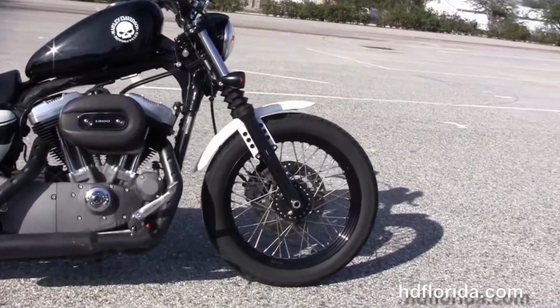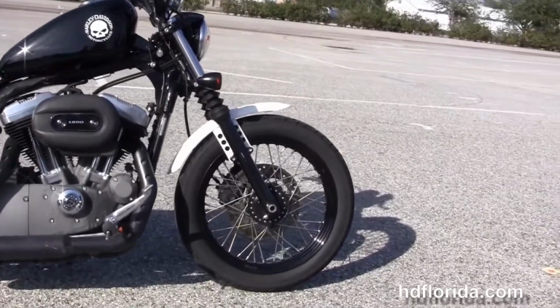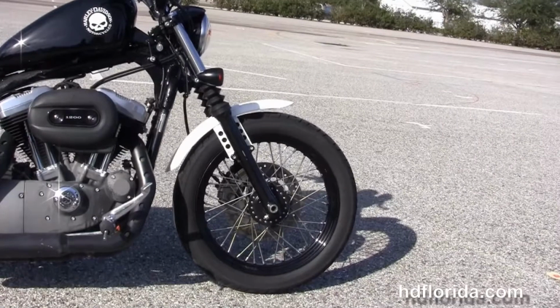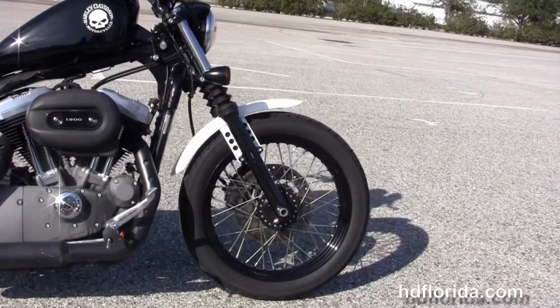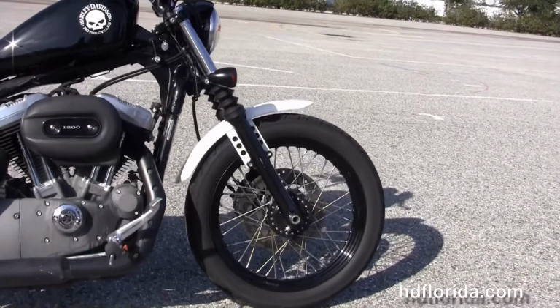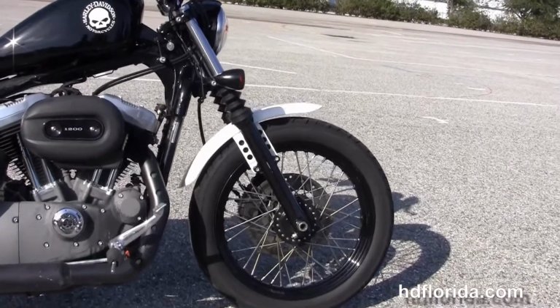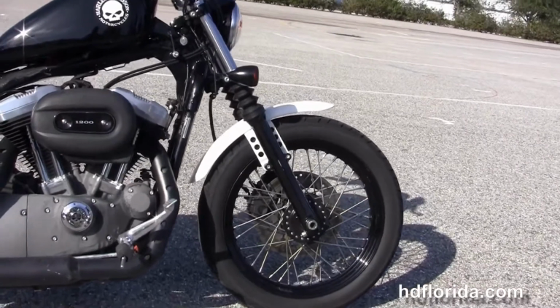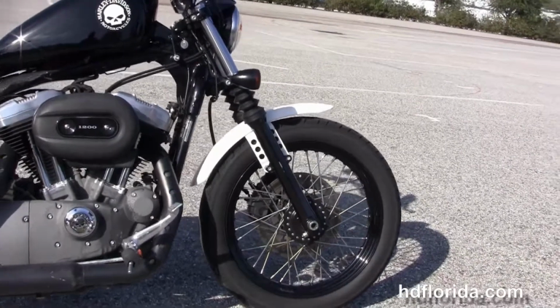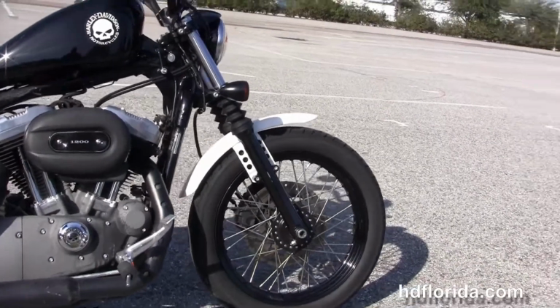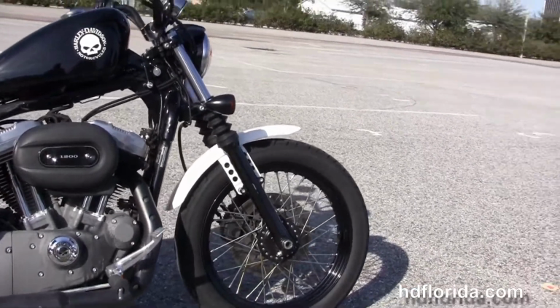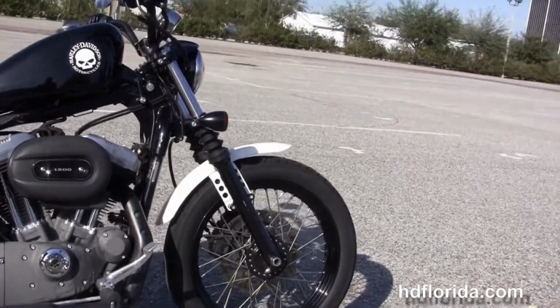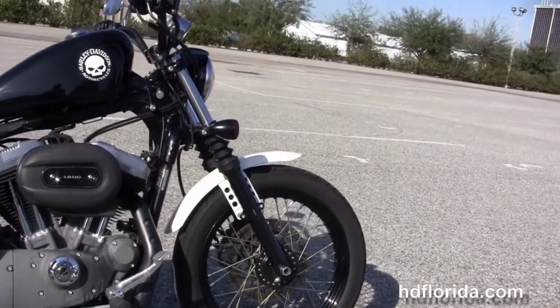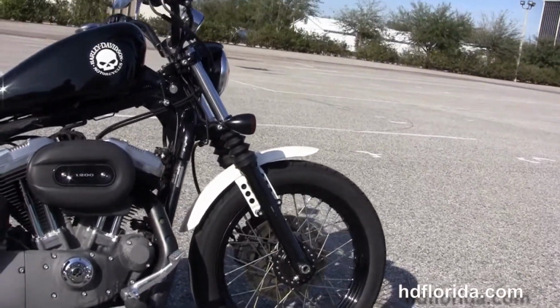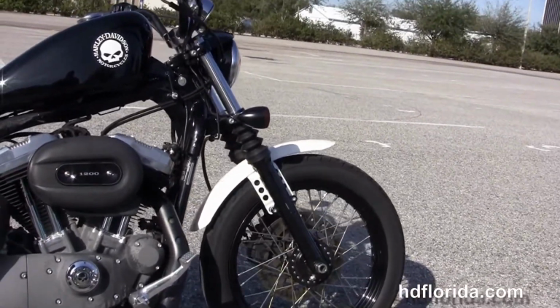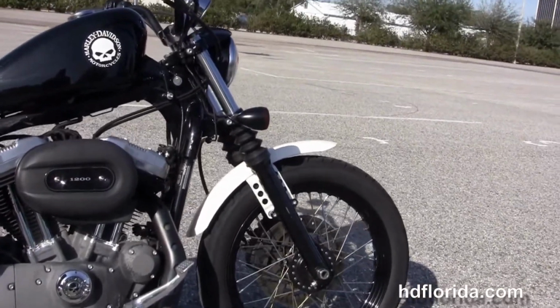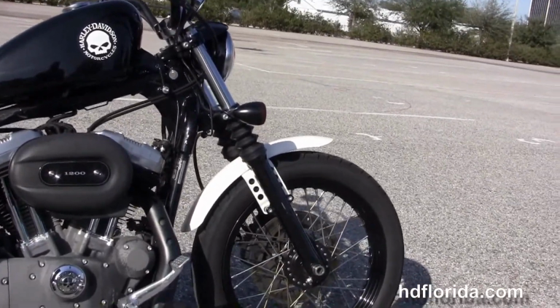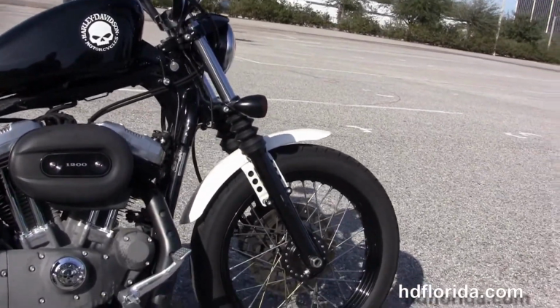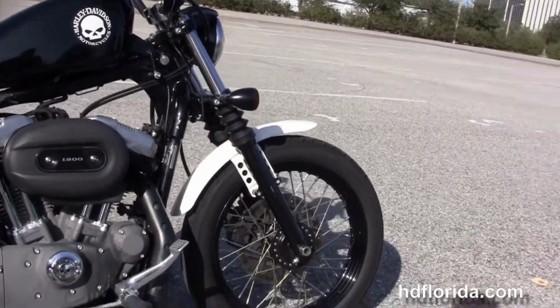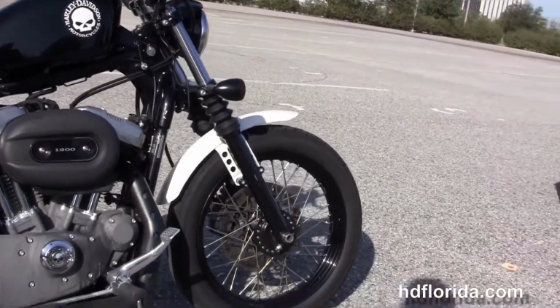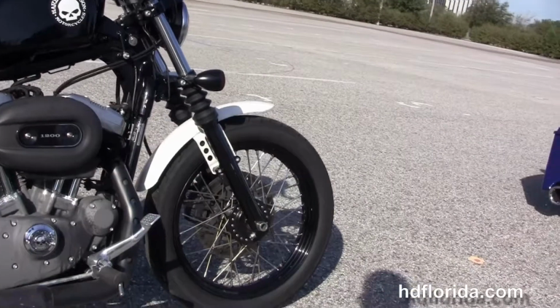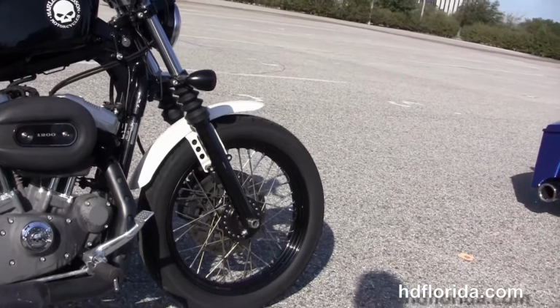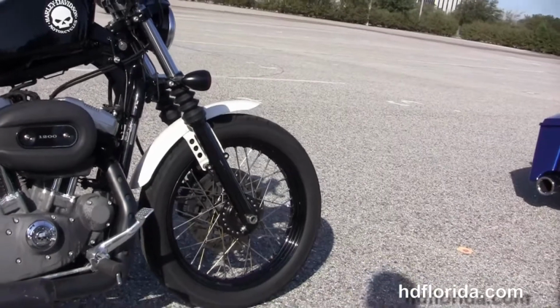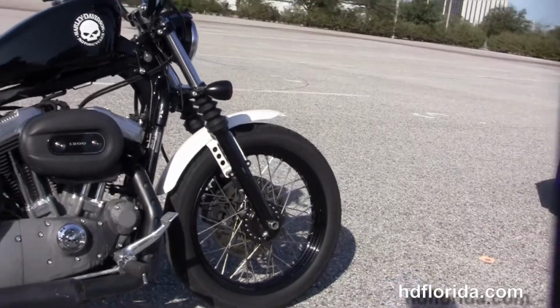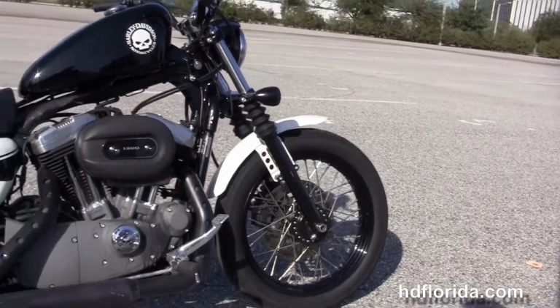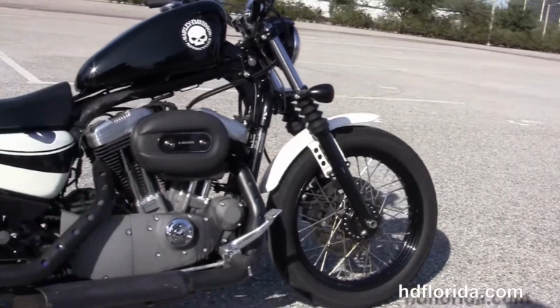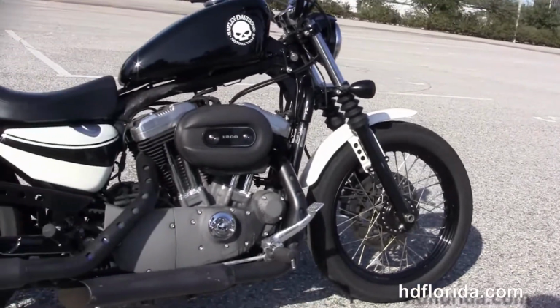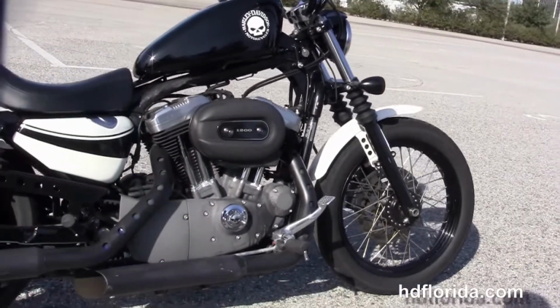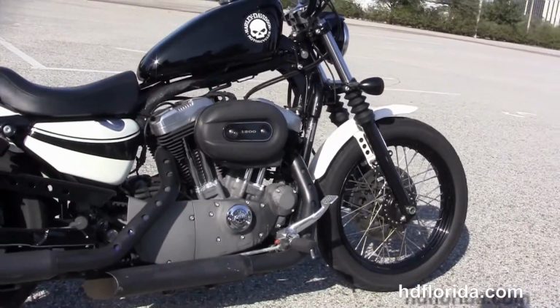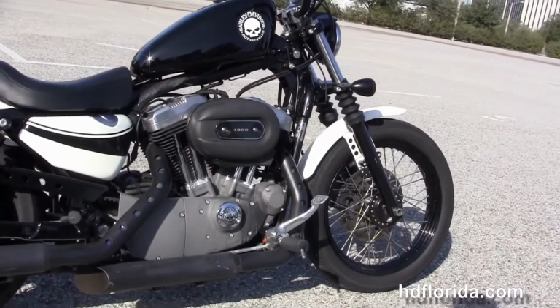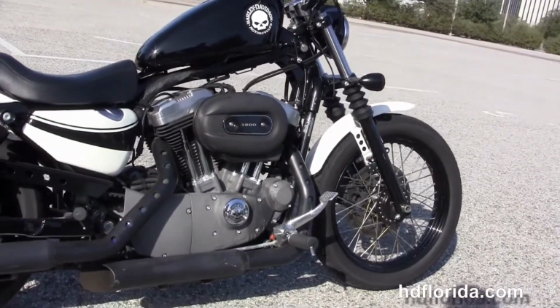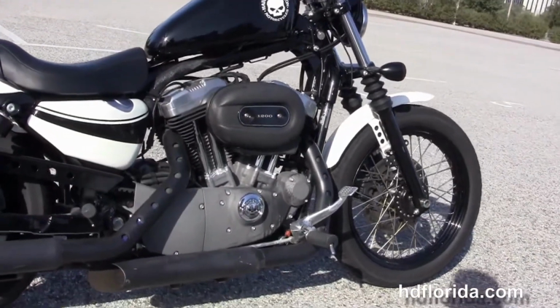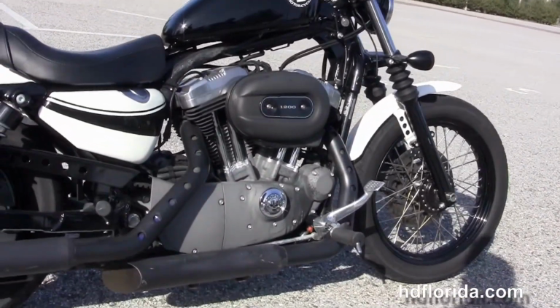This bike starts out in front with the black 19-inch steel lace wheel, single disc brakes, blacked out lower front forks with matching triple tree clamps and the classic fork gaiters.